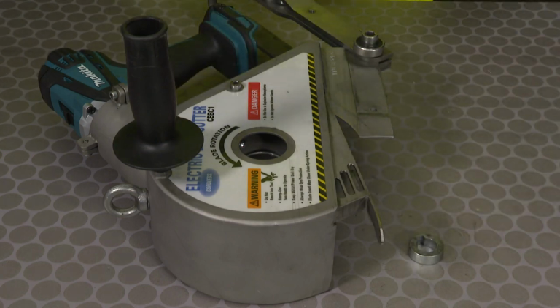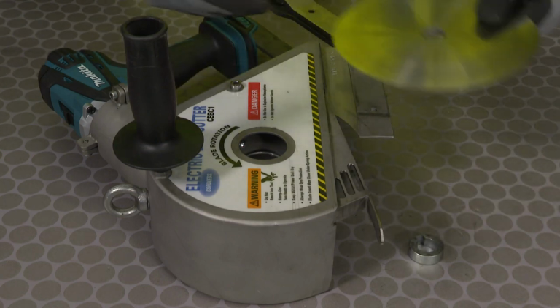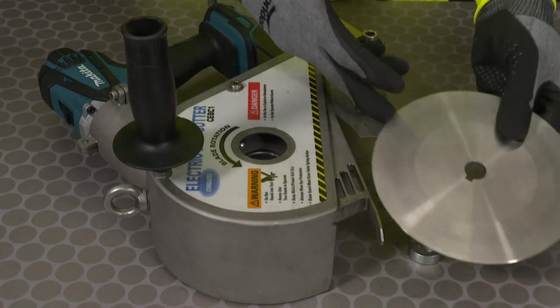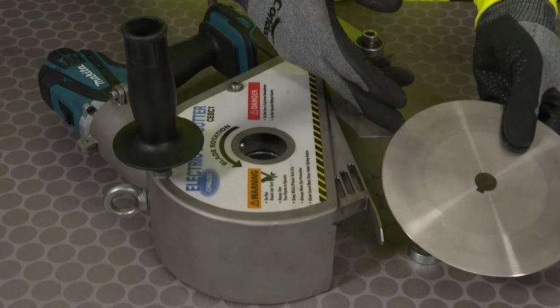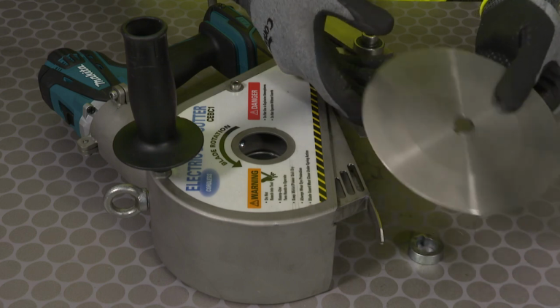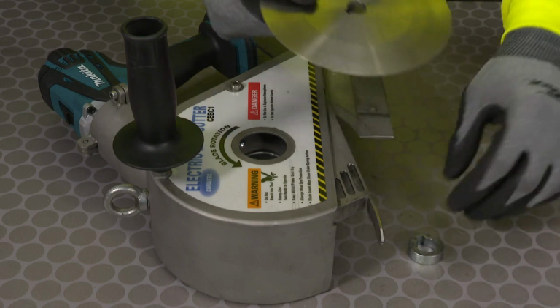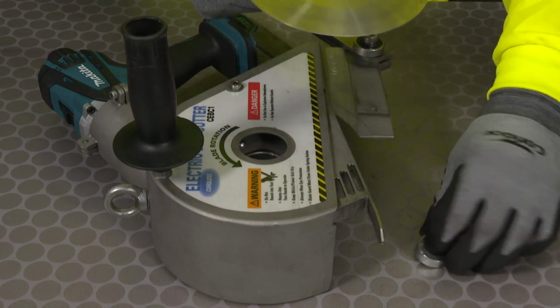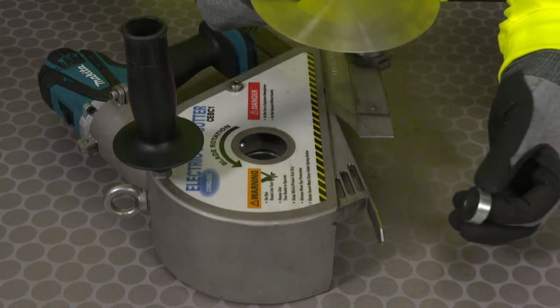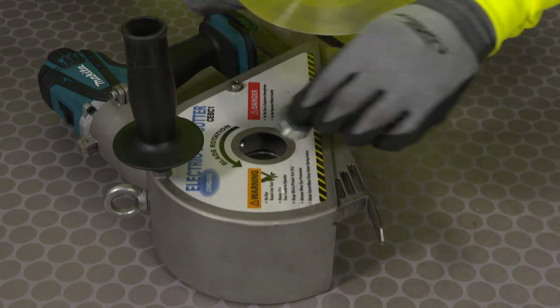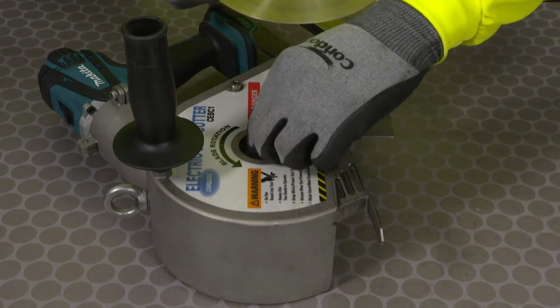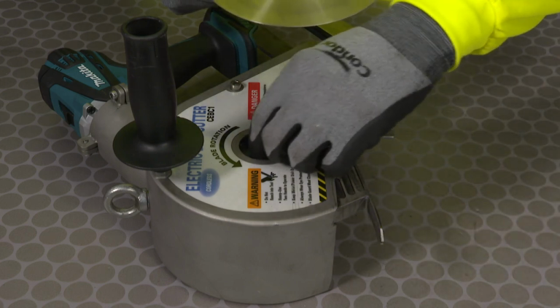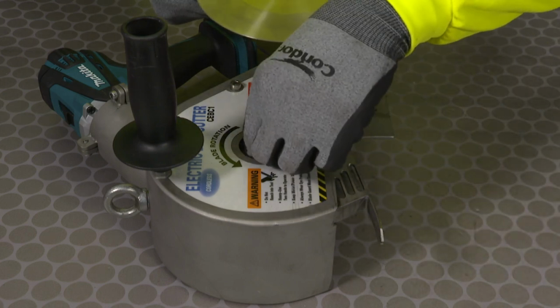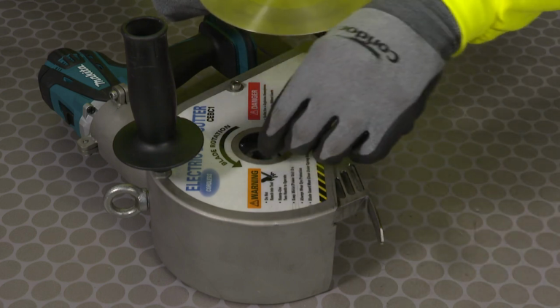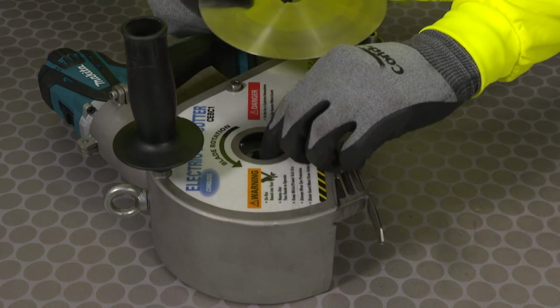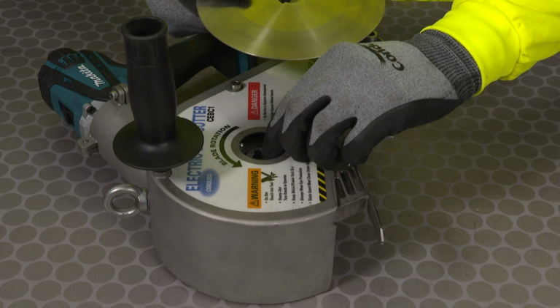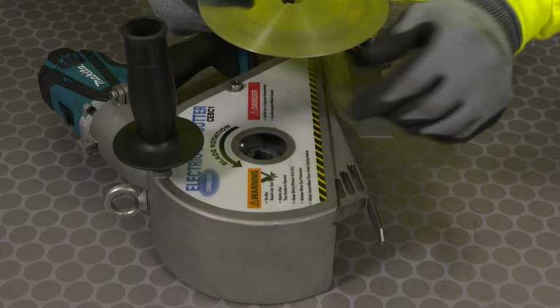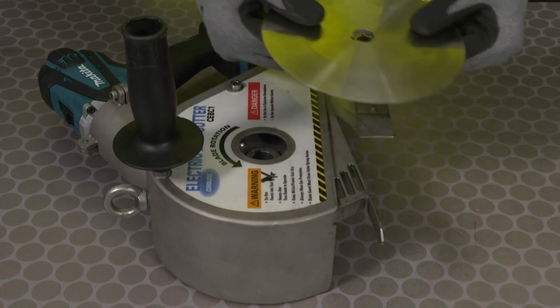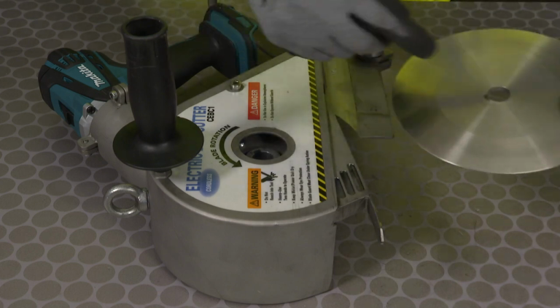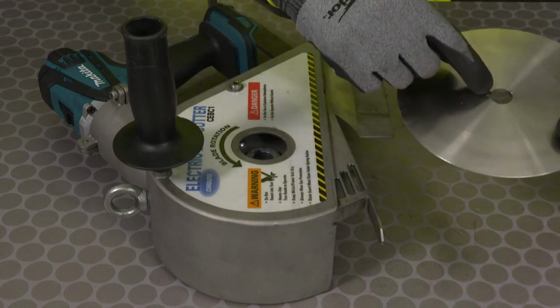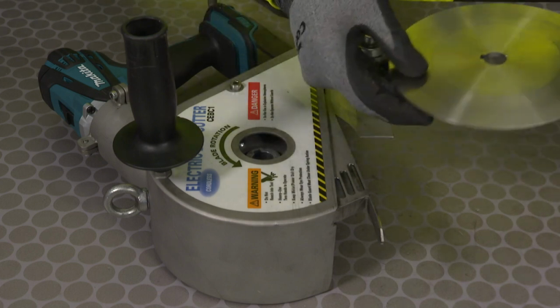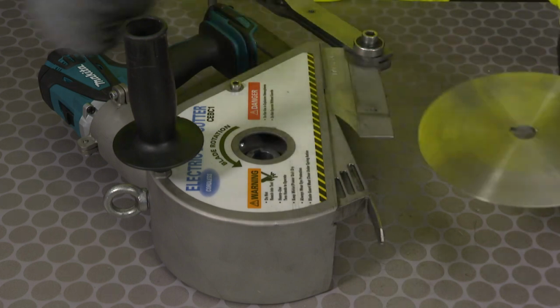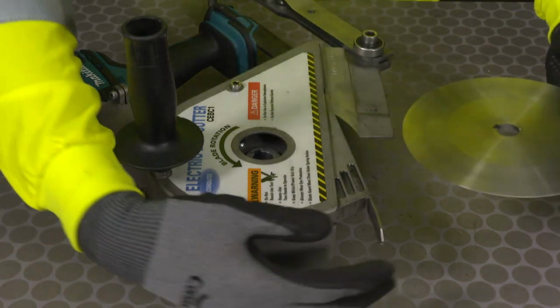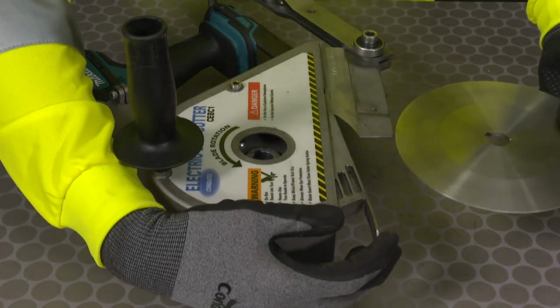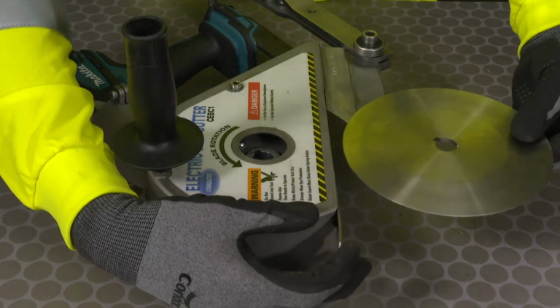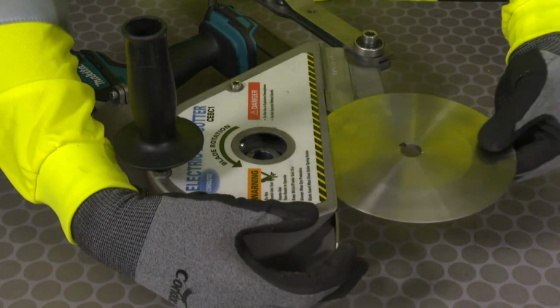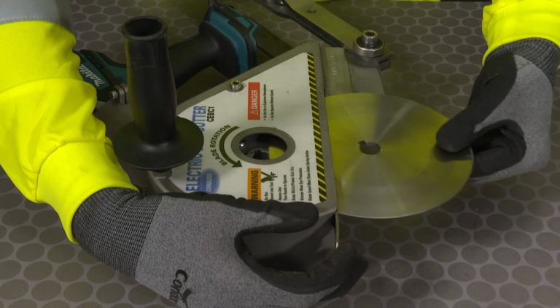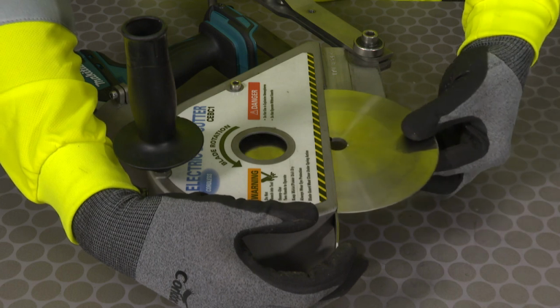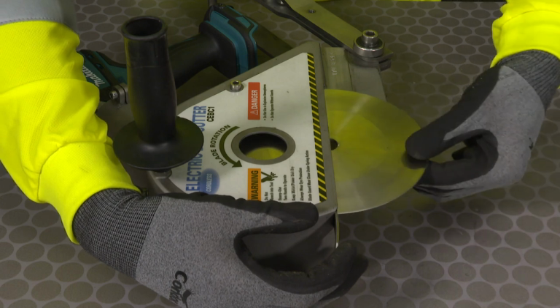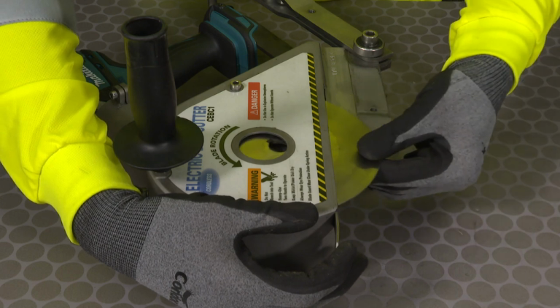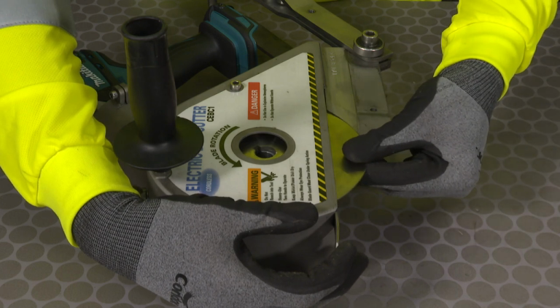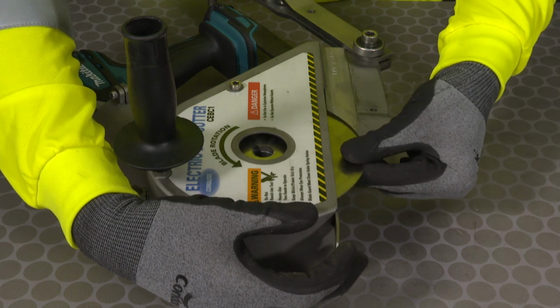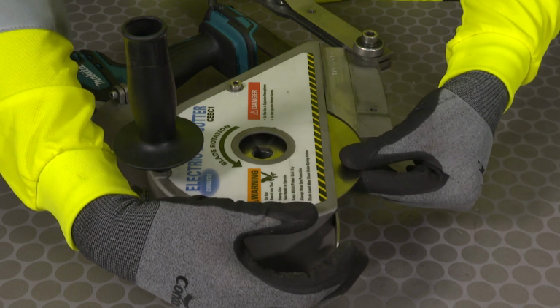To insert the new blade, reinsert the spacer so the keyway aligns with the housing and the keyway in the new blade. Lift the blade guard and insert the new blade.